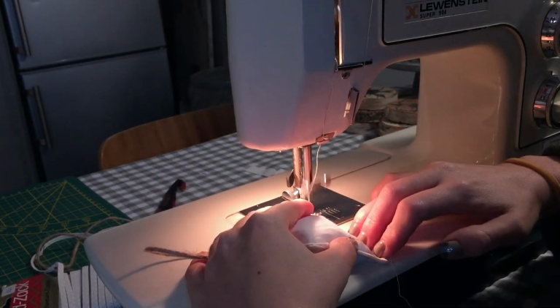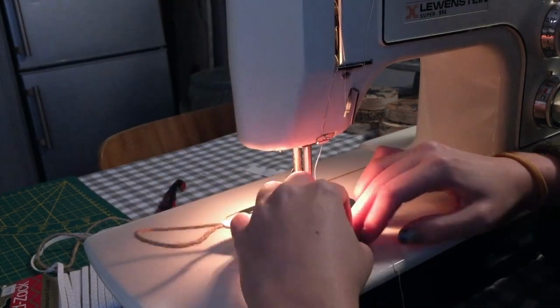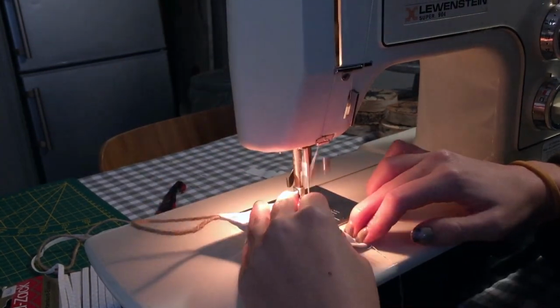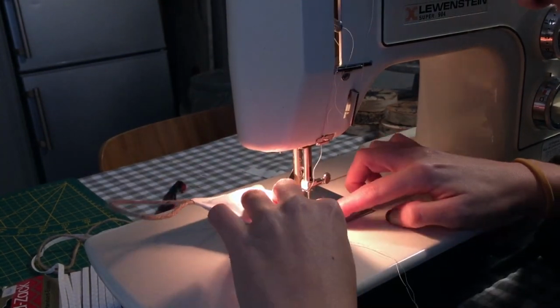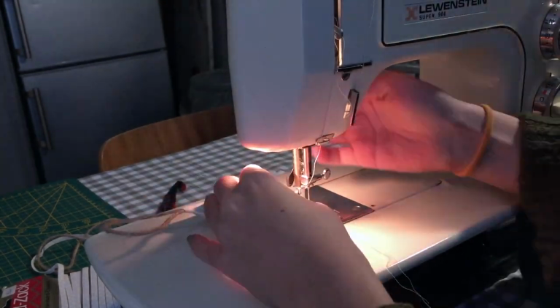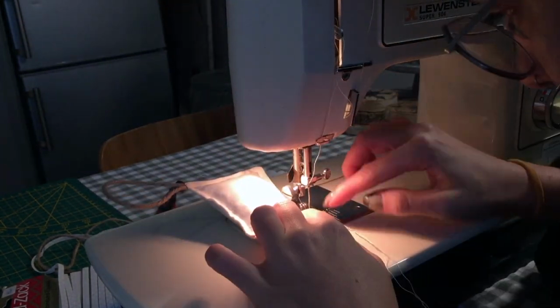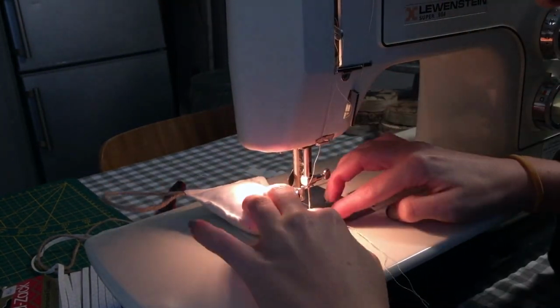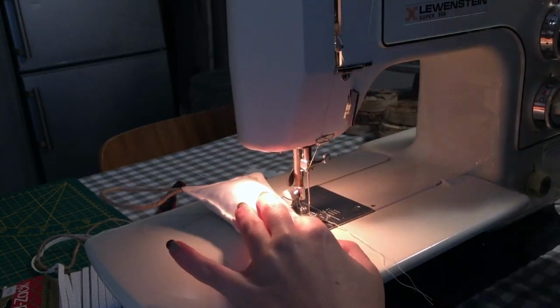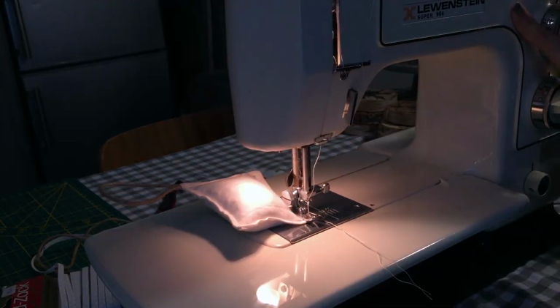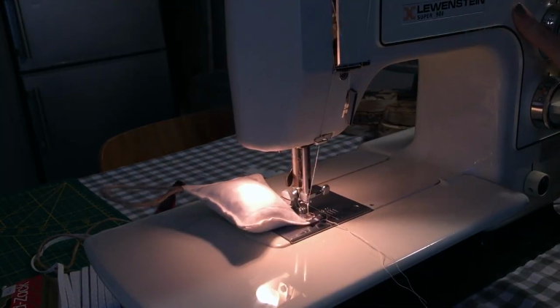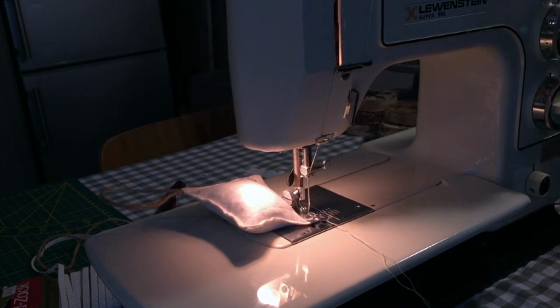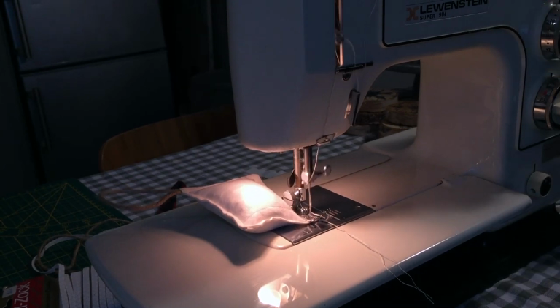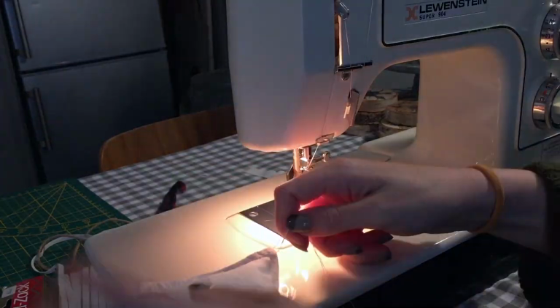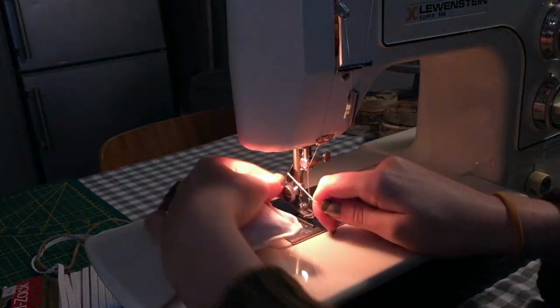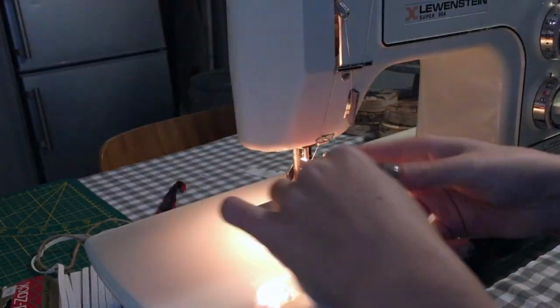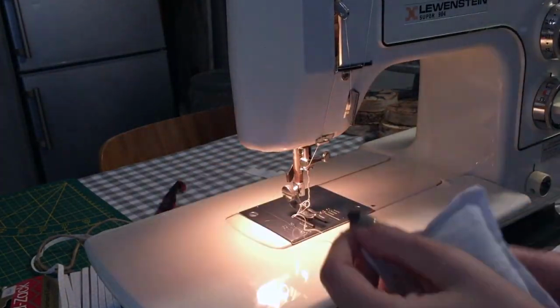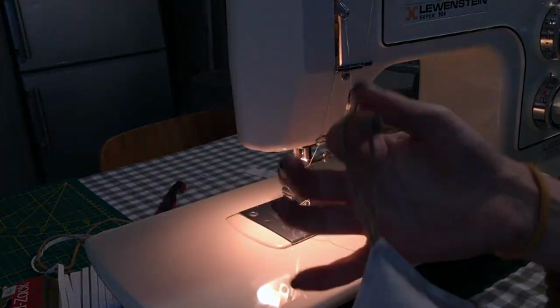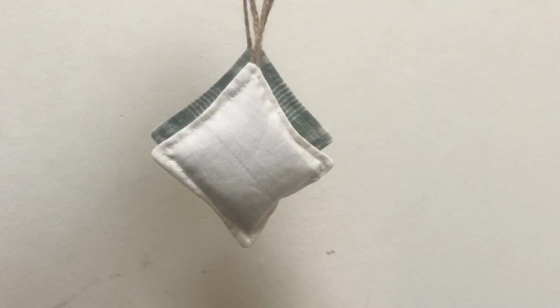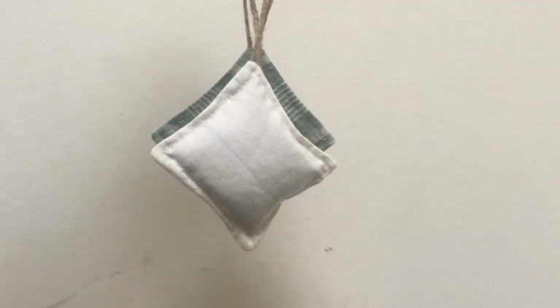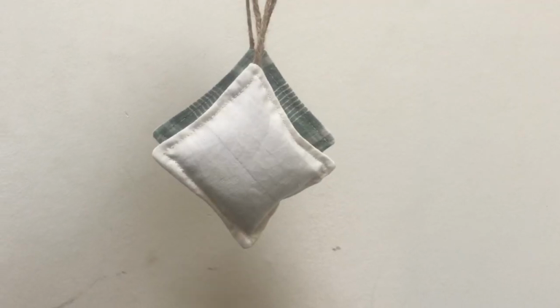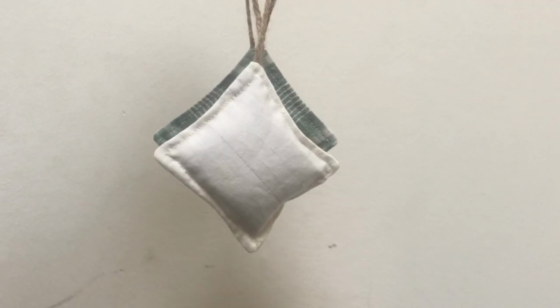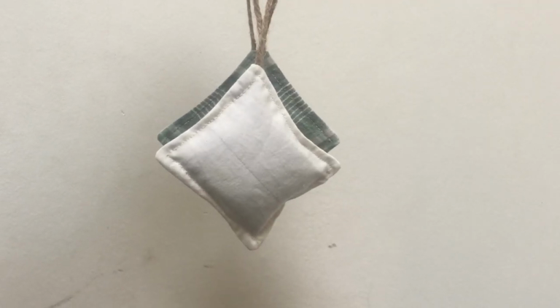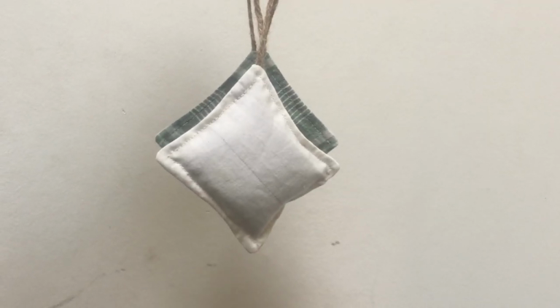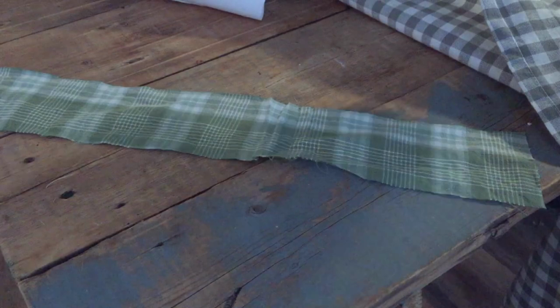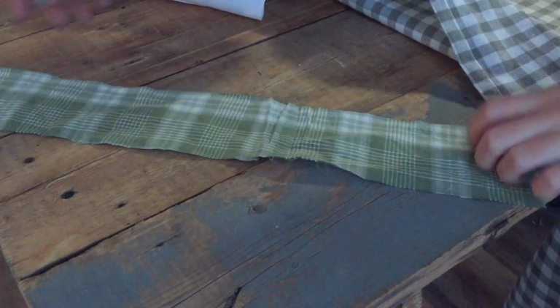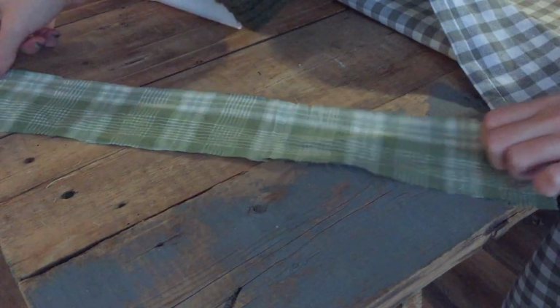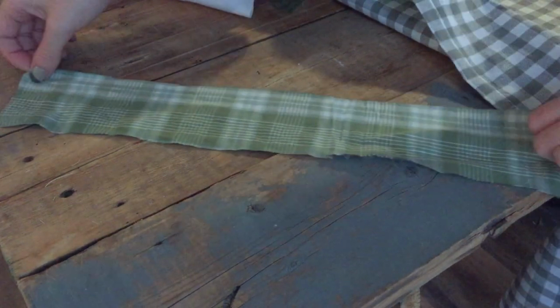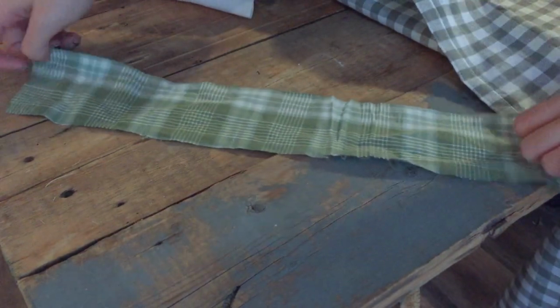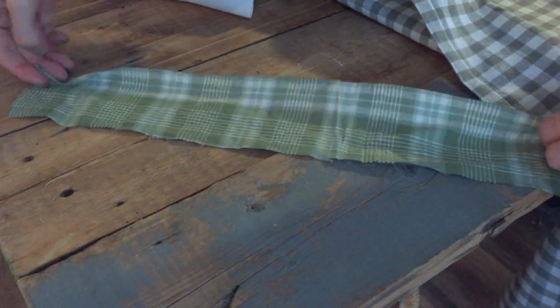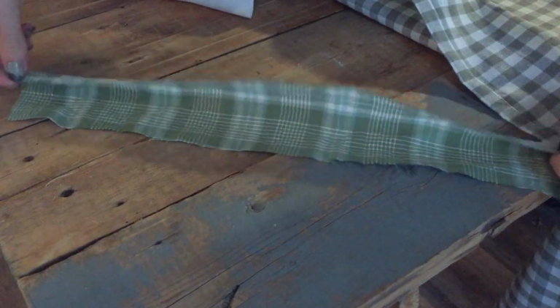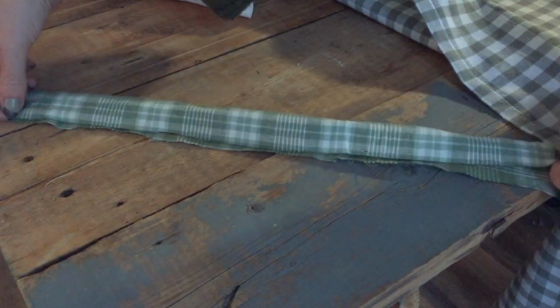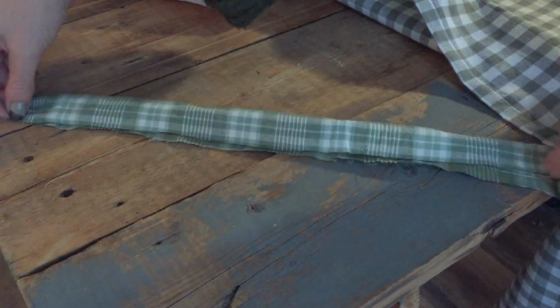By the way, my hands and sewing machine smell so much of lavender after this, but I'm not complaining. Anyway, that's your first project done. It's only going to get easier from here.